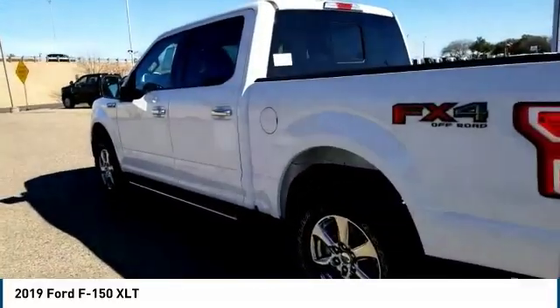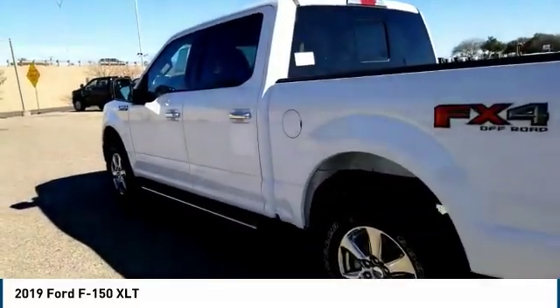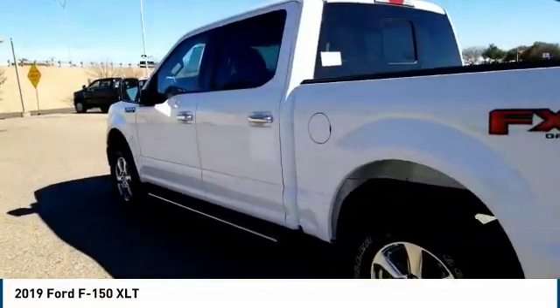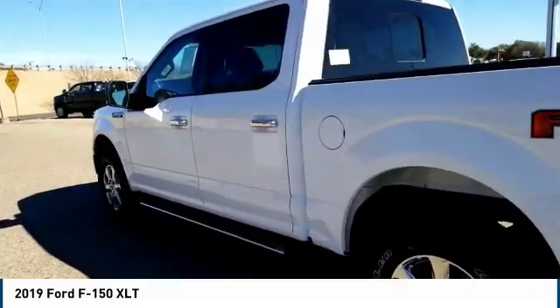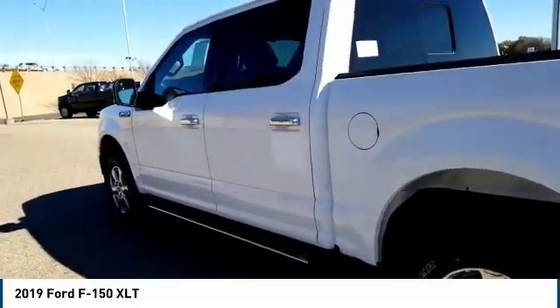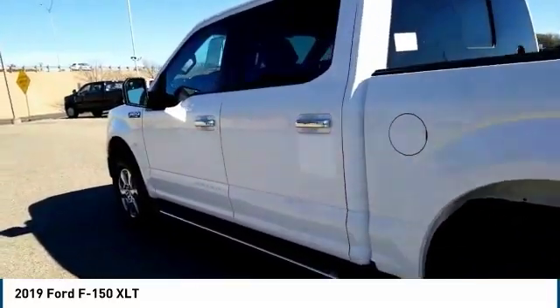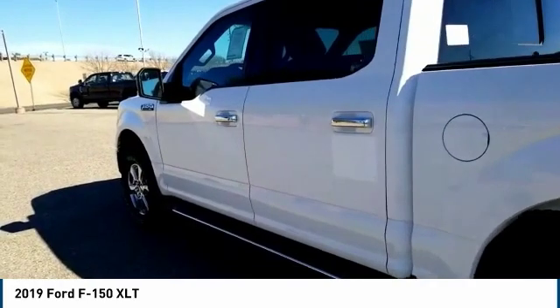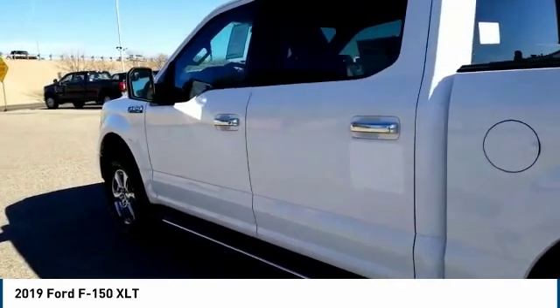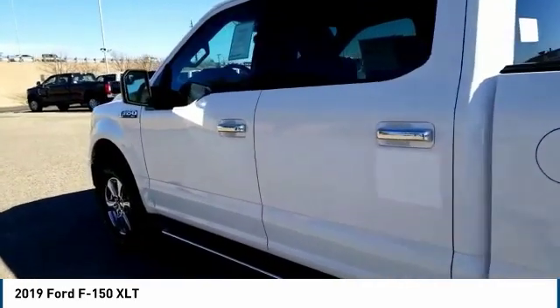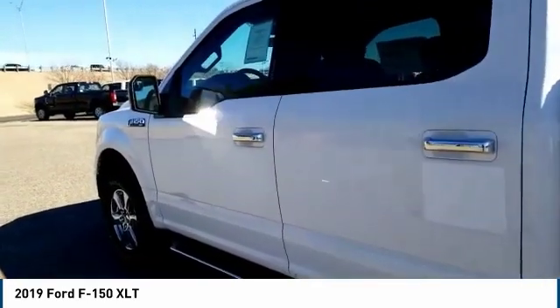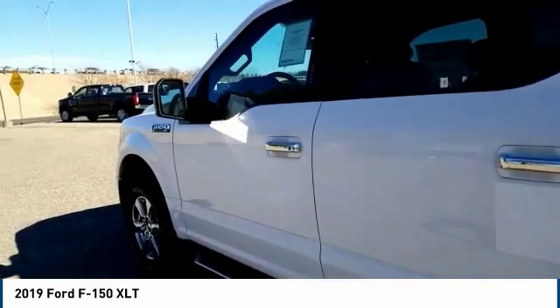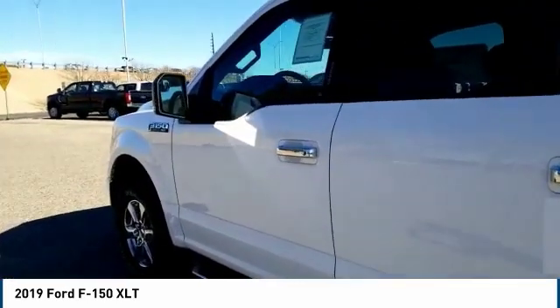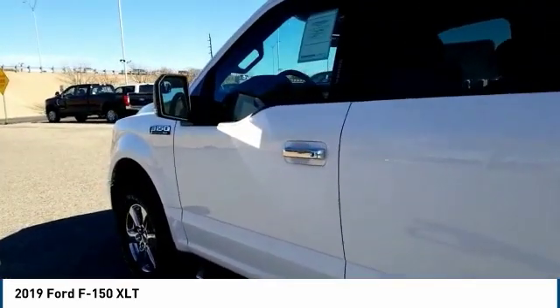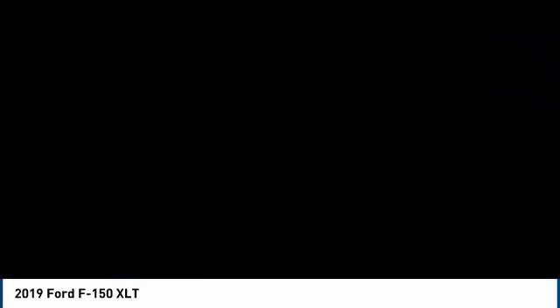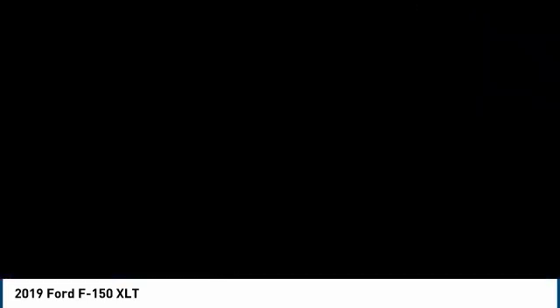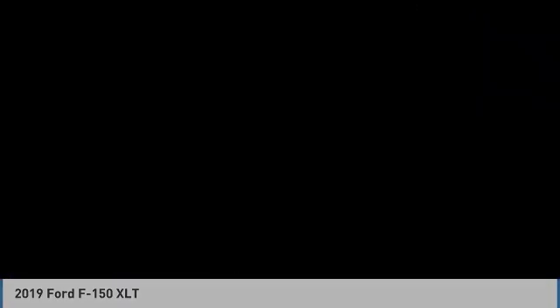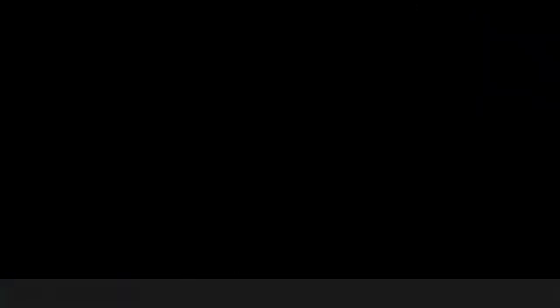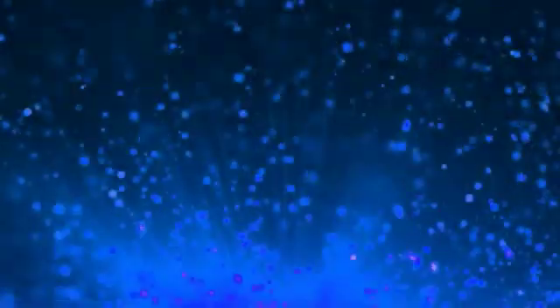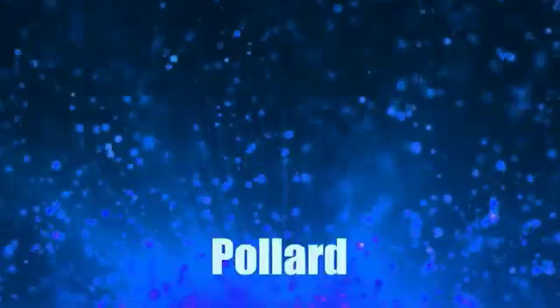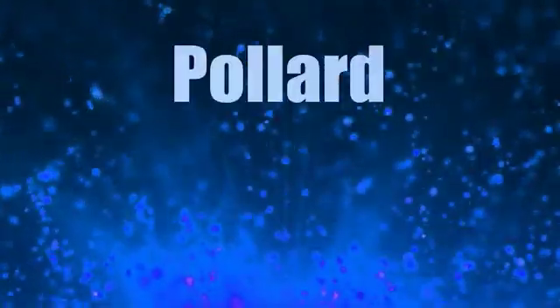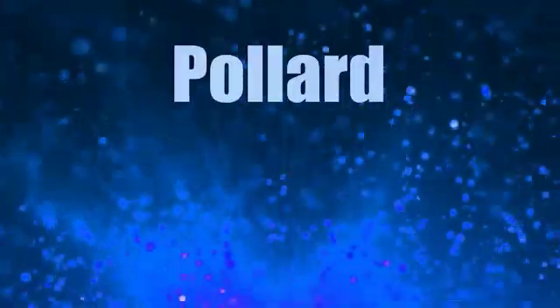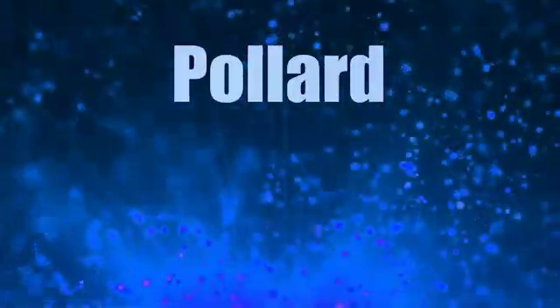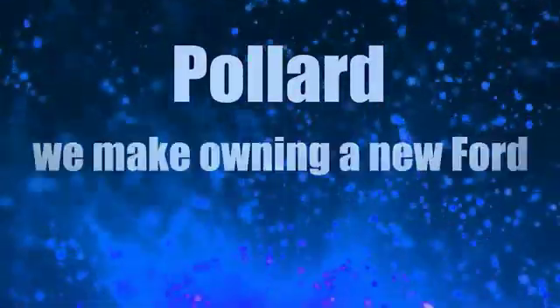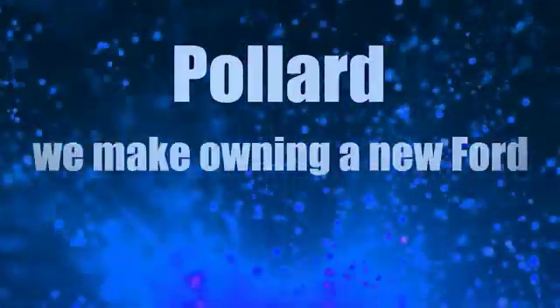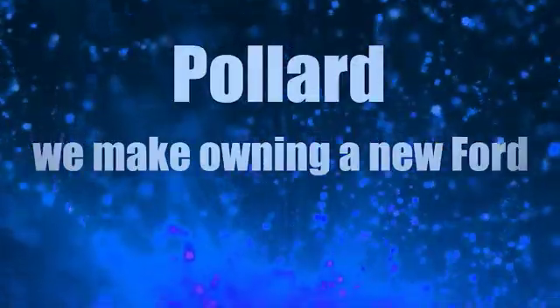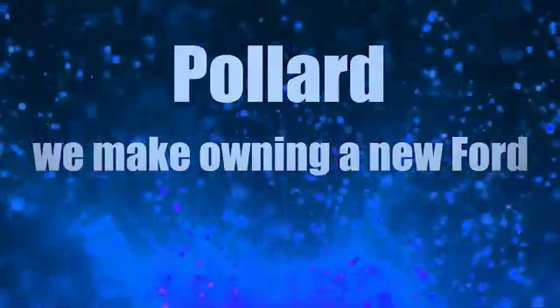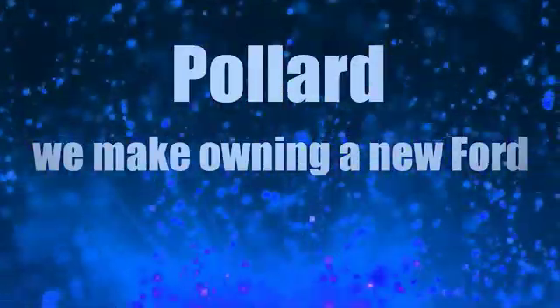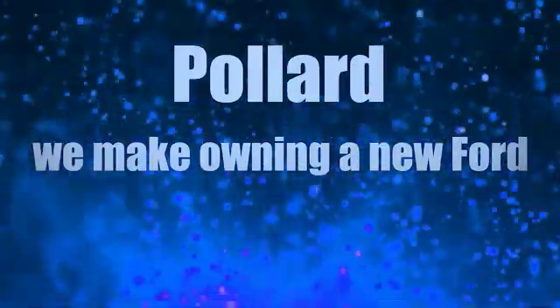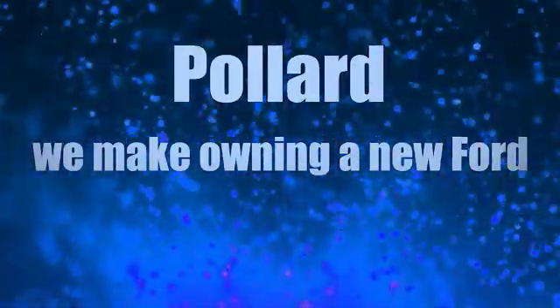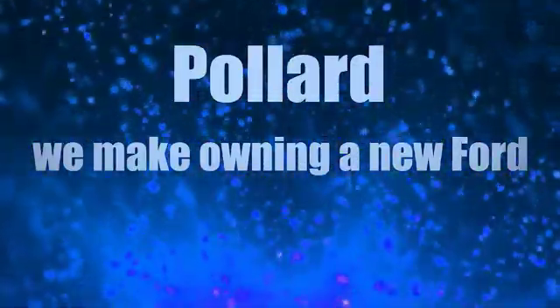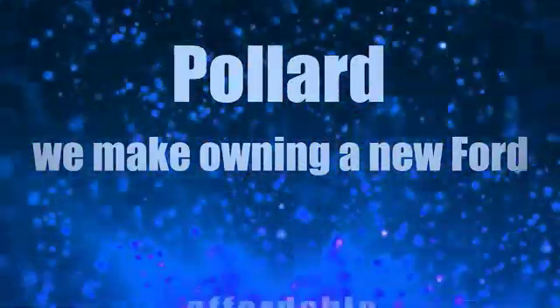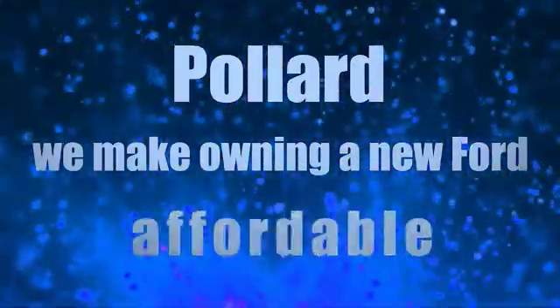Come take a test drive today. Pollard — we make owning a new Ford affordable.